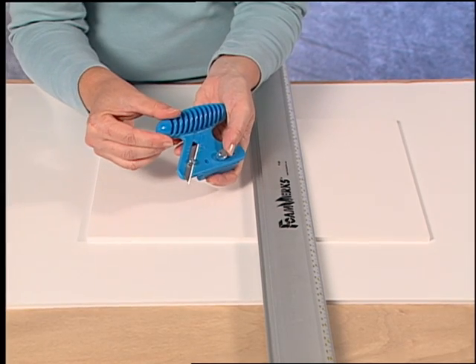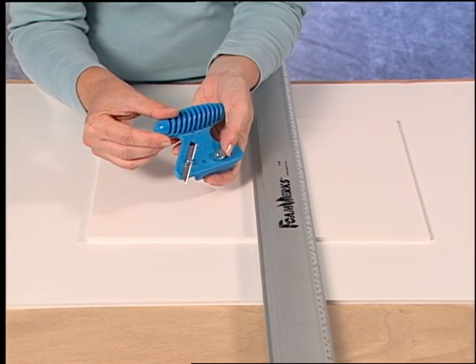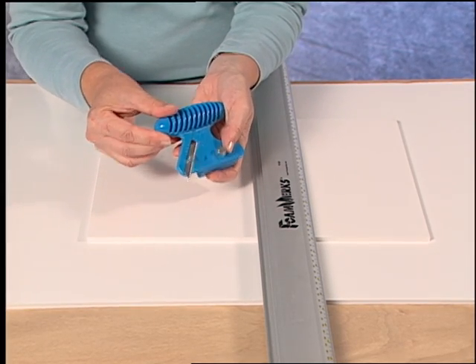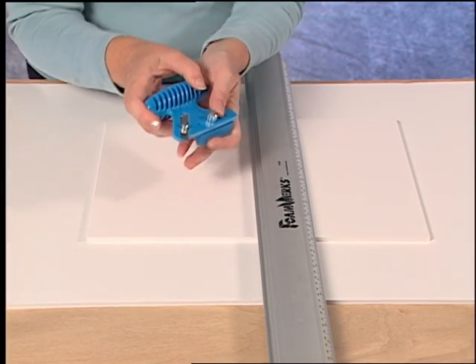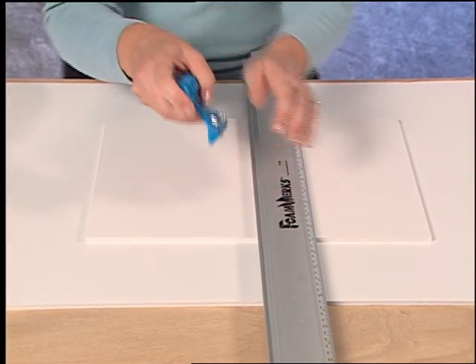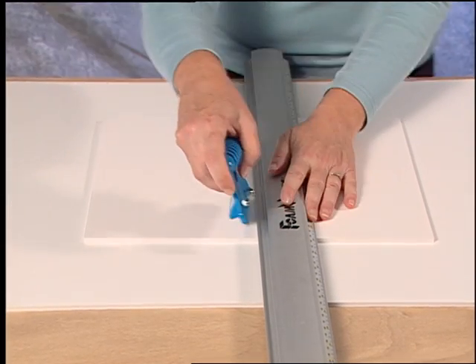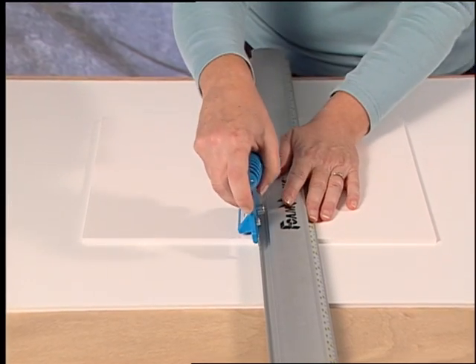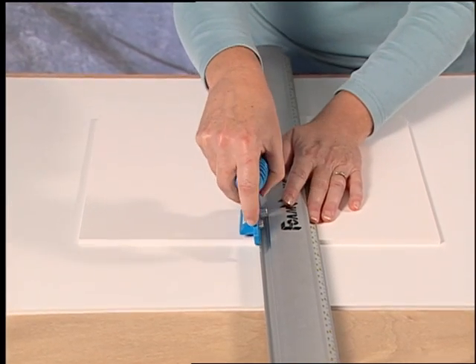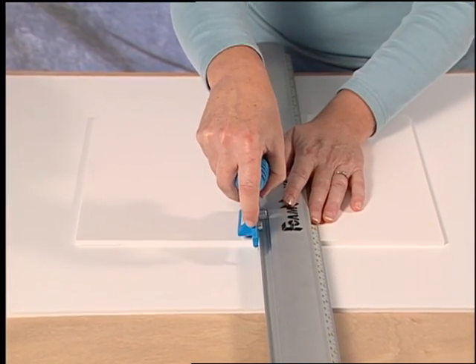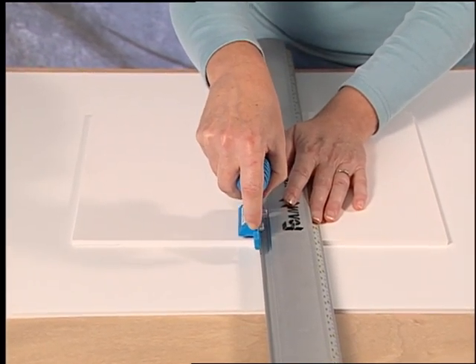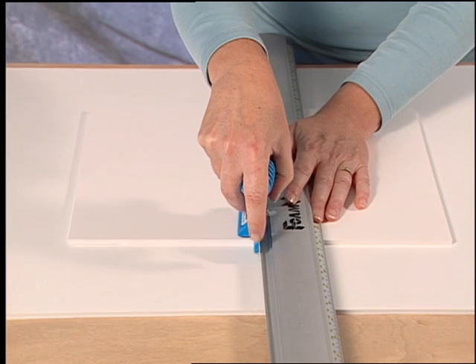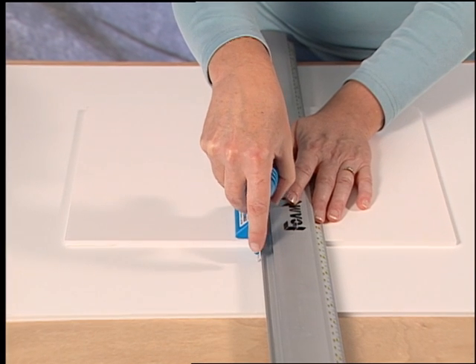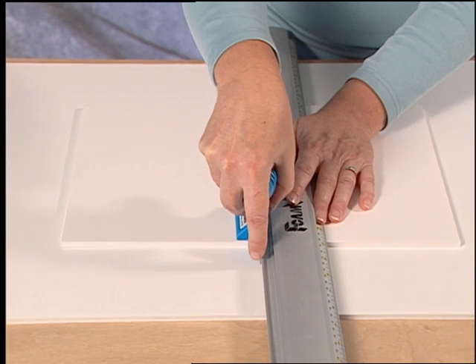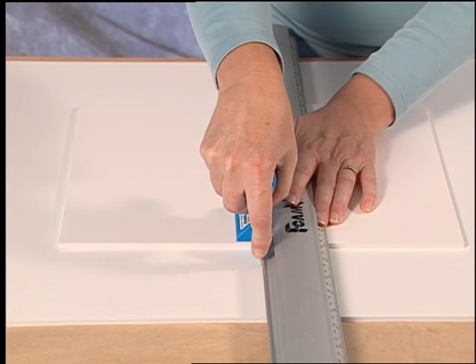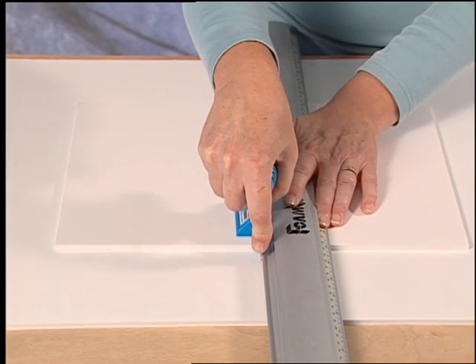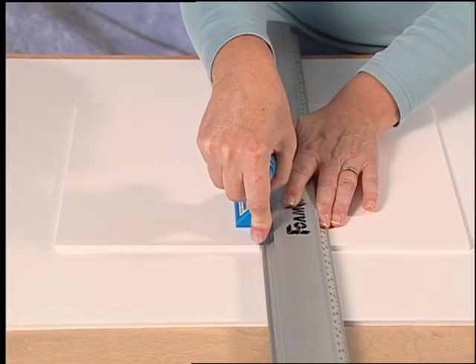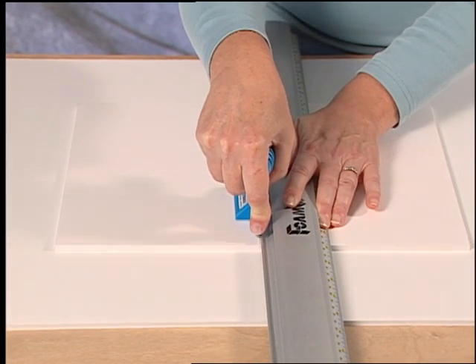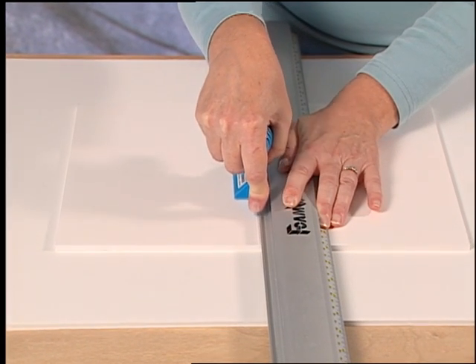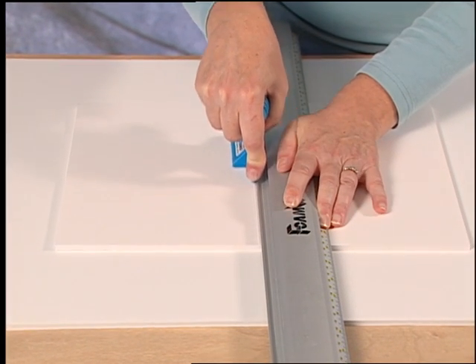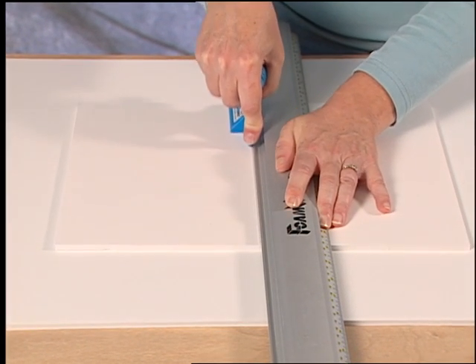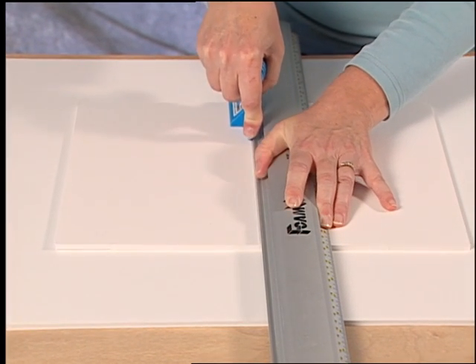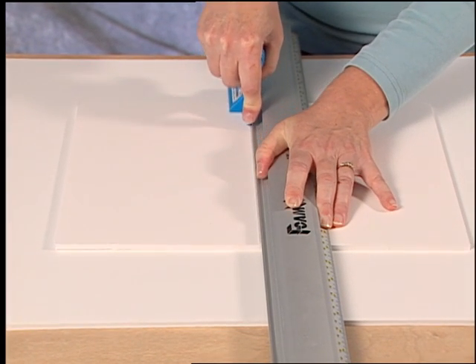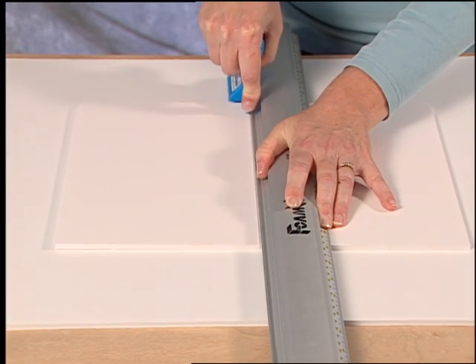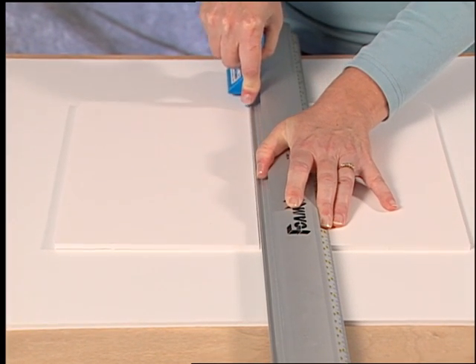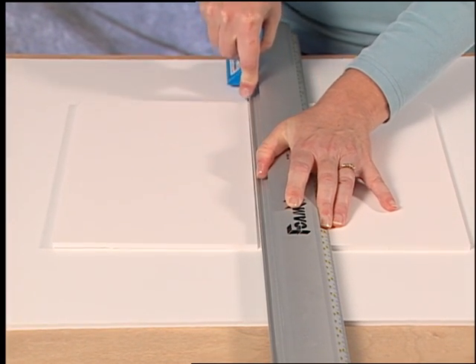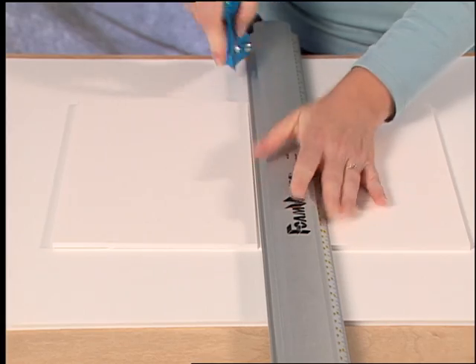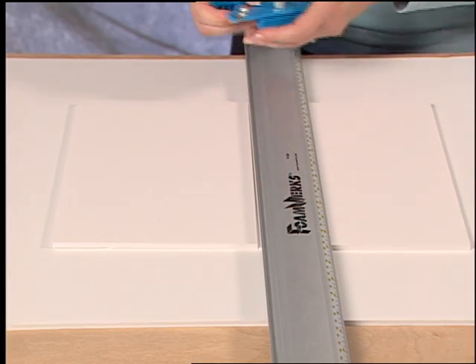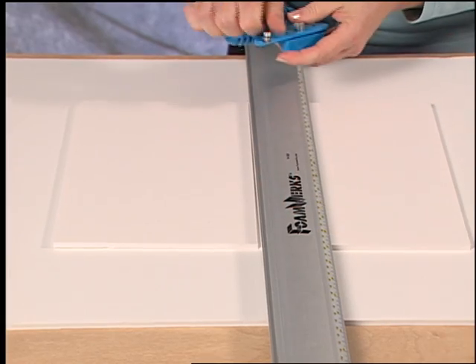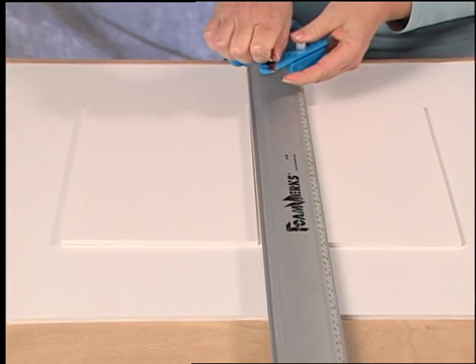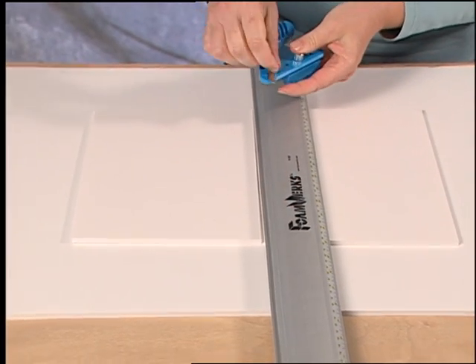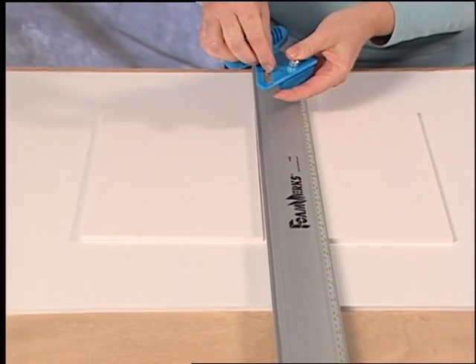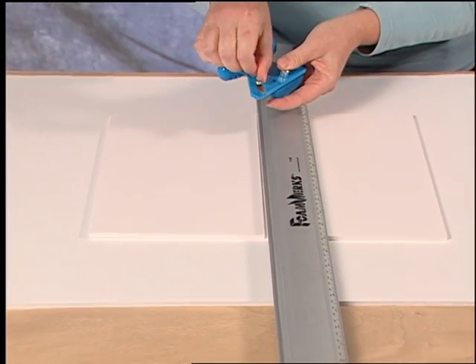Start with the tool just past the edge of the foam board, hold tightly against the straight edge and pull straight back to make a straight cut. When finished, always loosen the blade and put it back to a safety position.